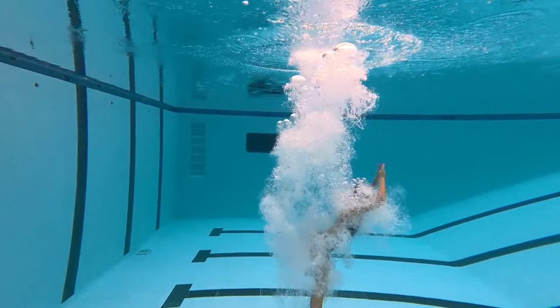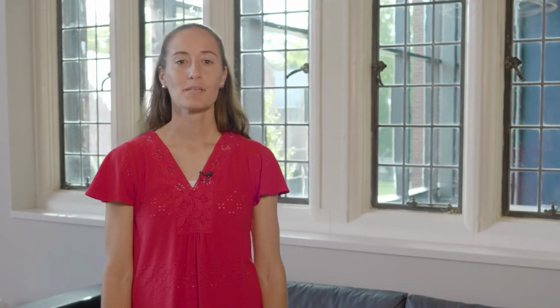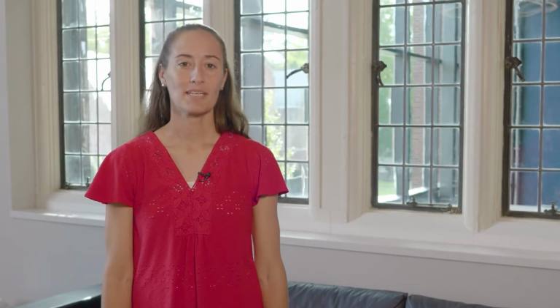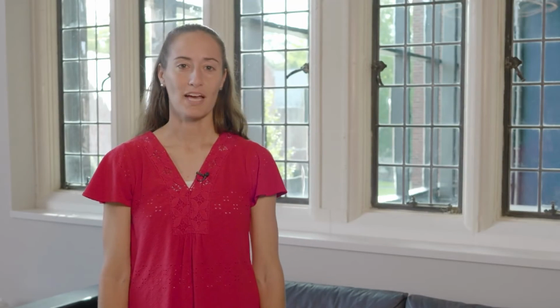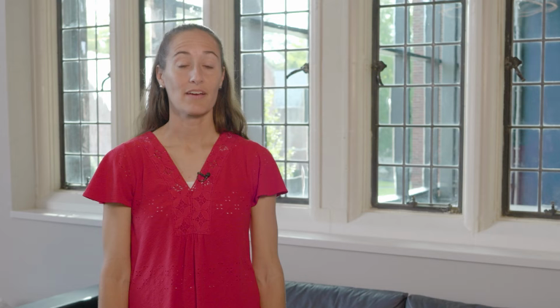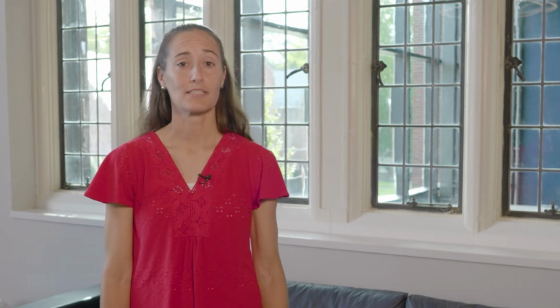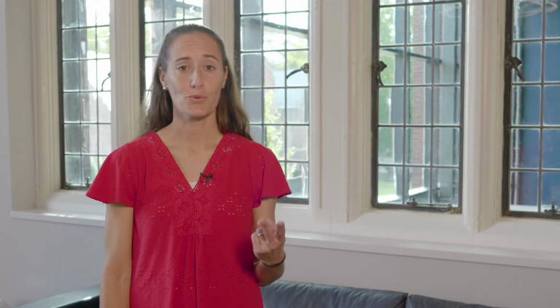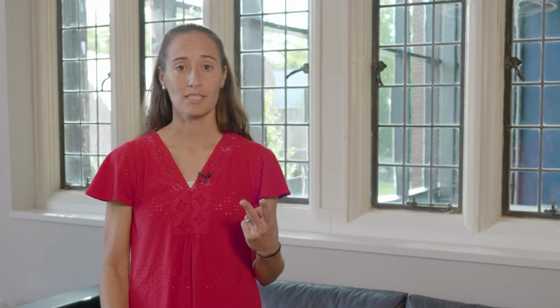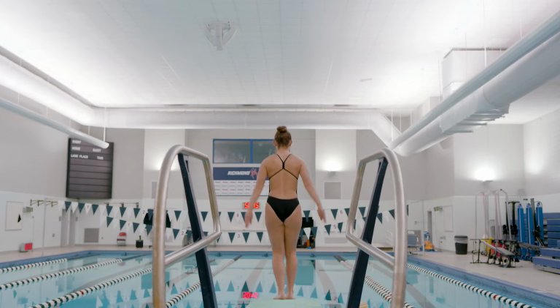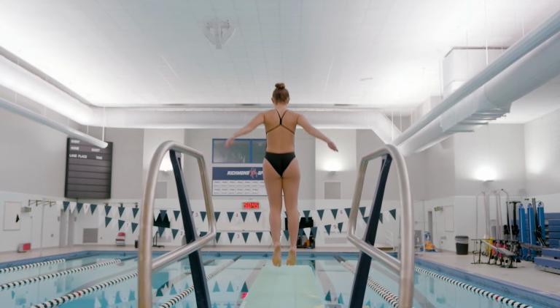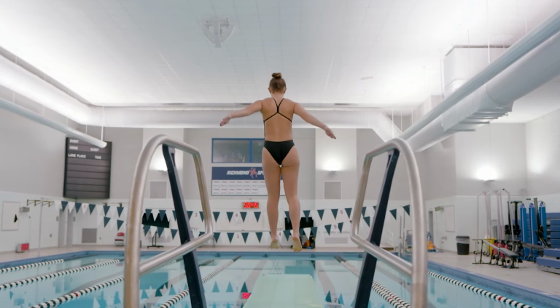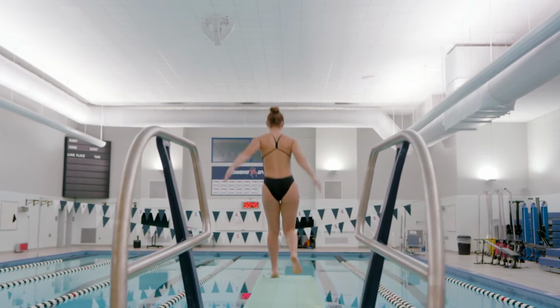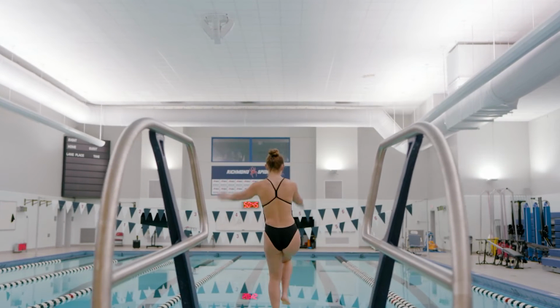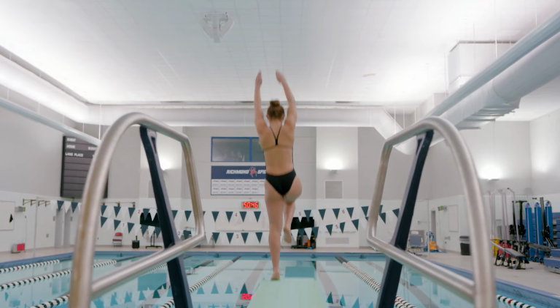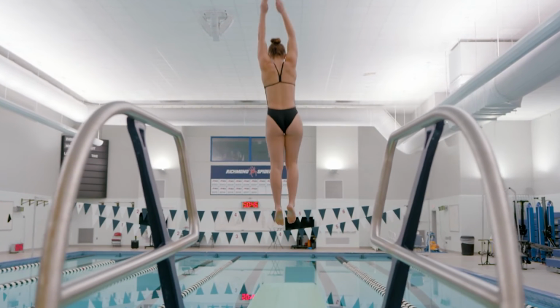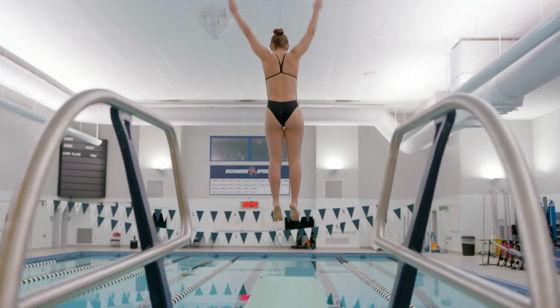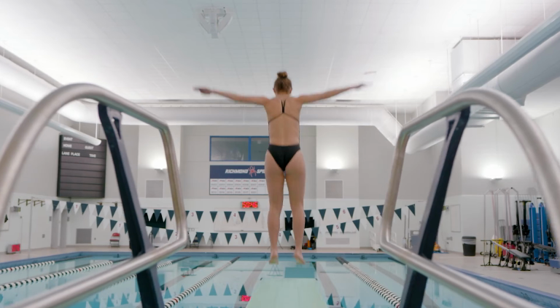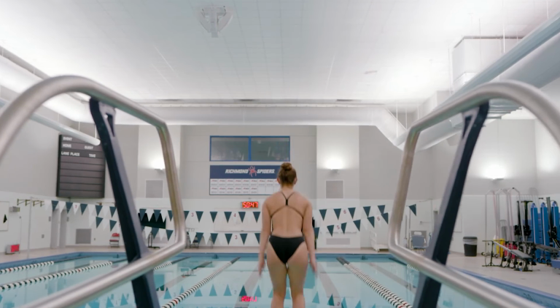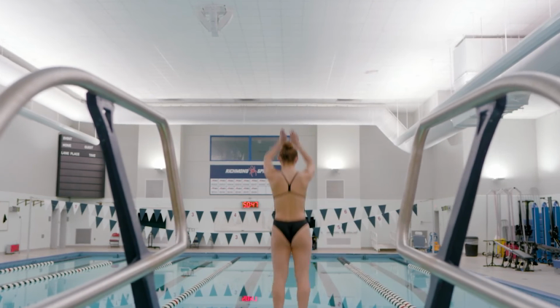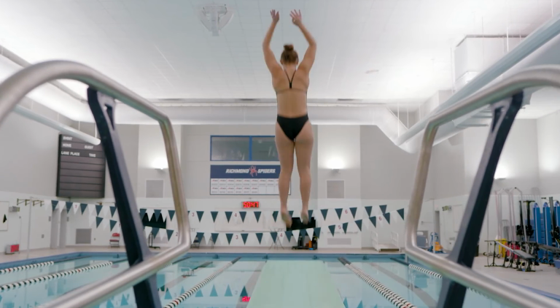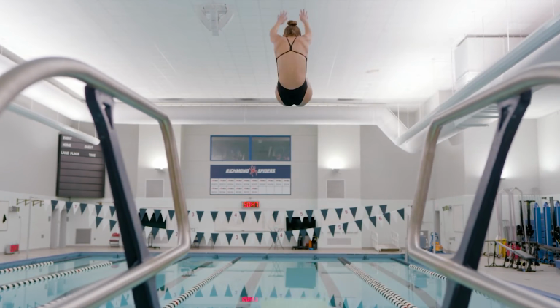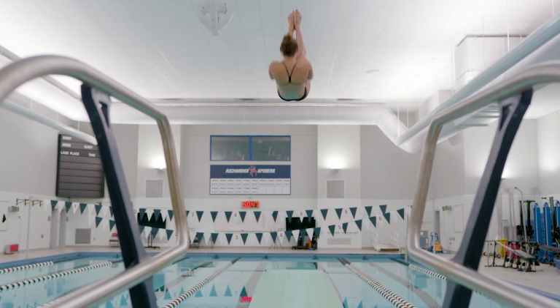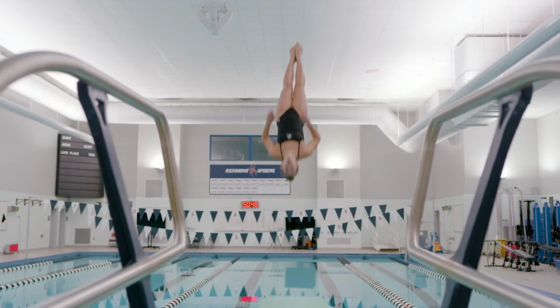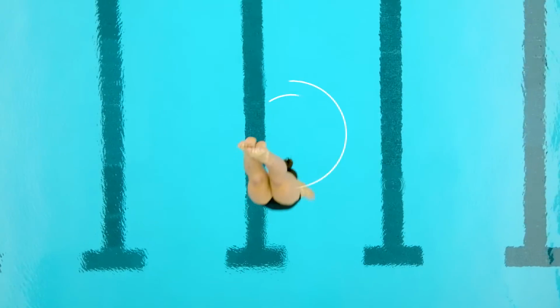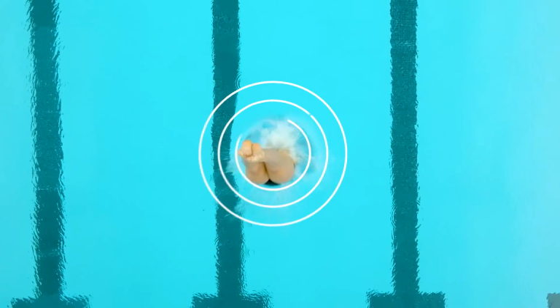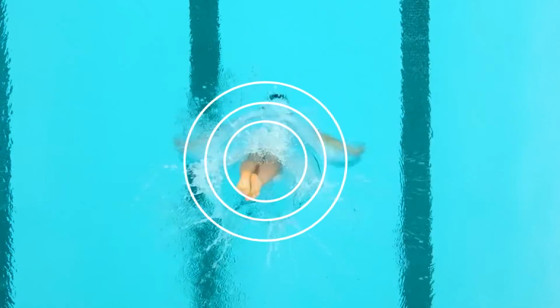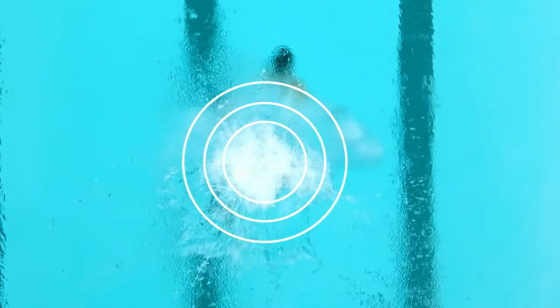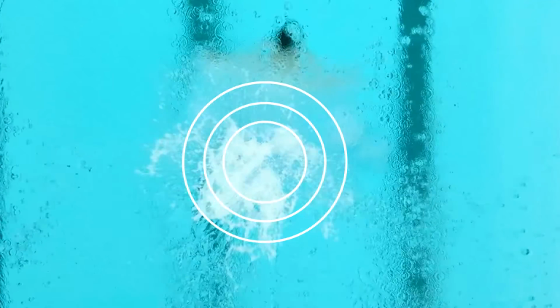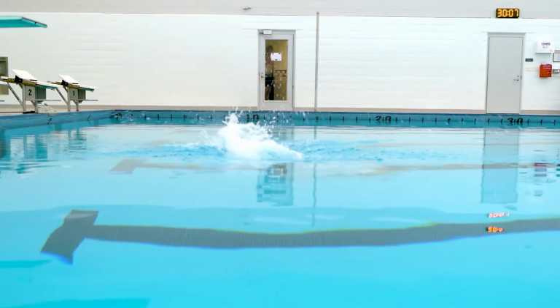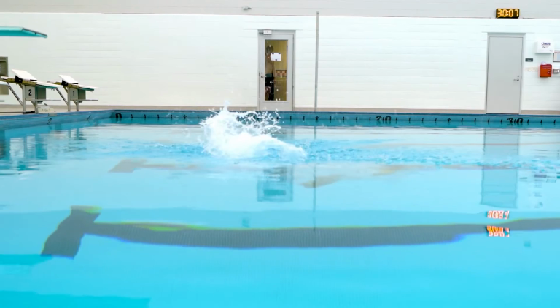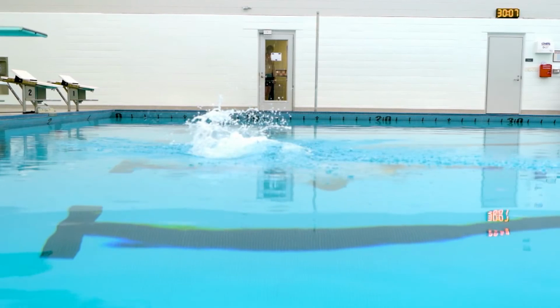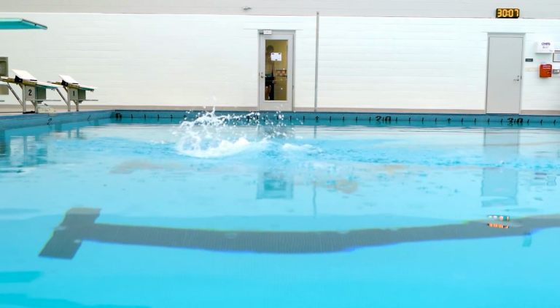In order to minimize a splash, a diver has to consider two things. First, the water is displaced by their body when they enter. So by putting their hands together and keeping their body tight, they can displace less water, creating a smaller splash.